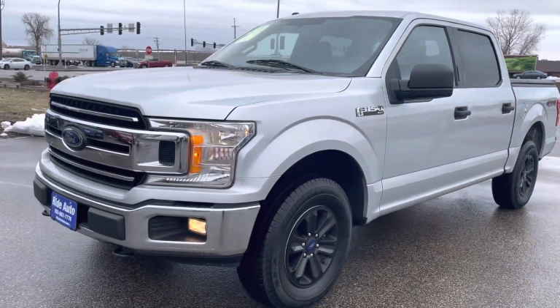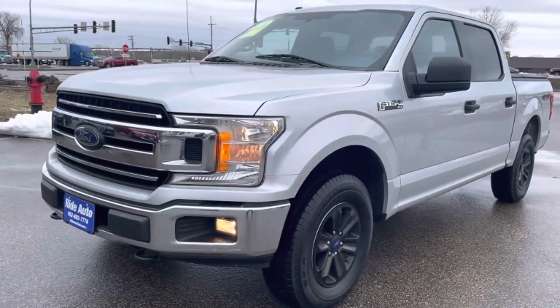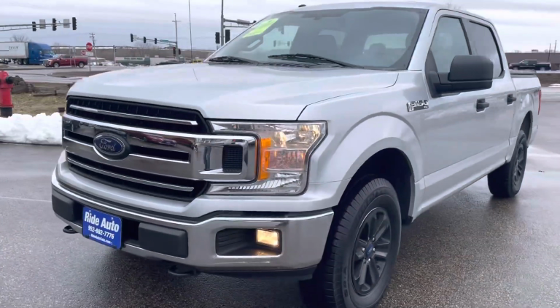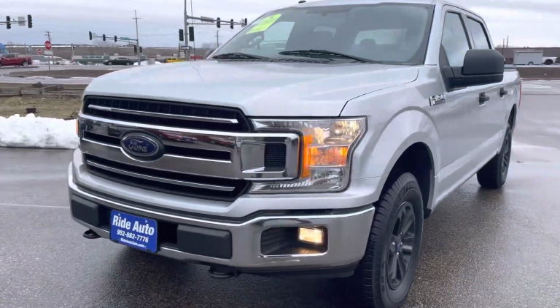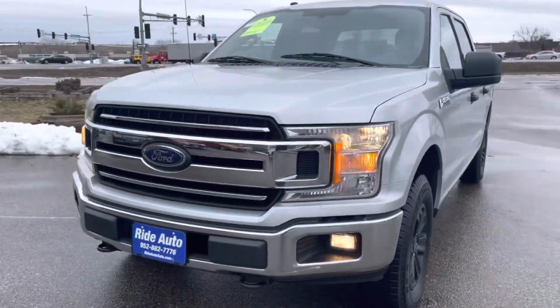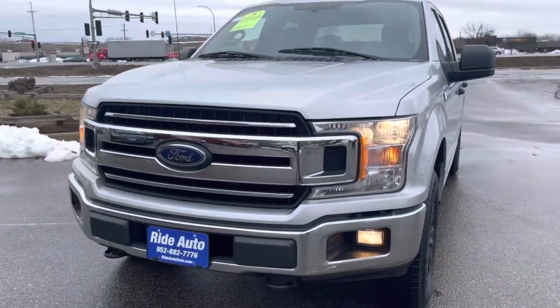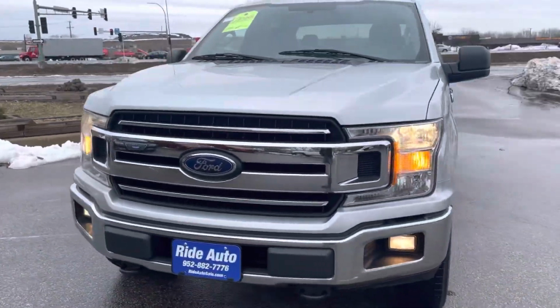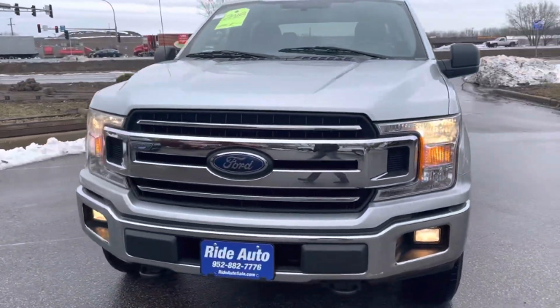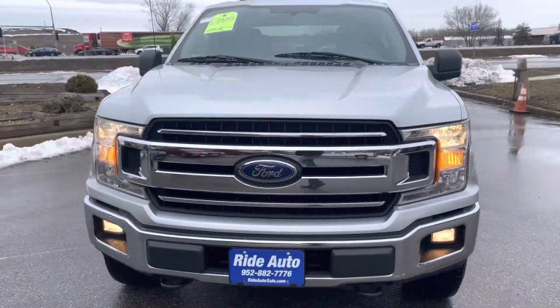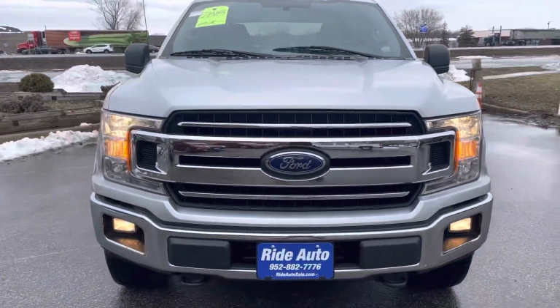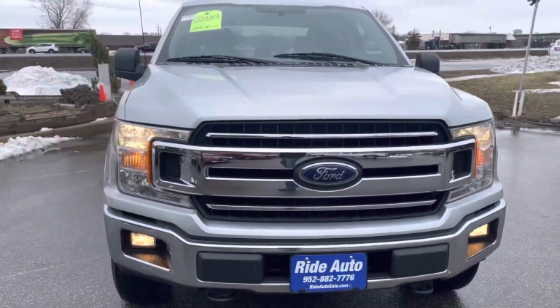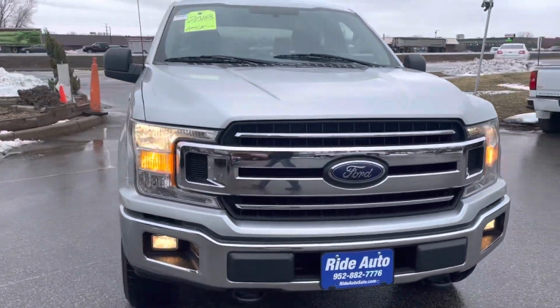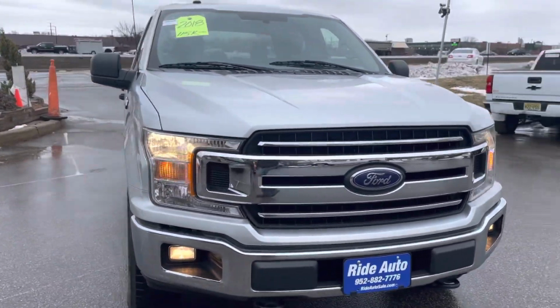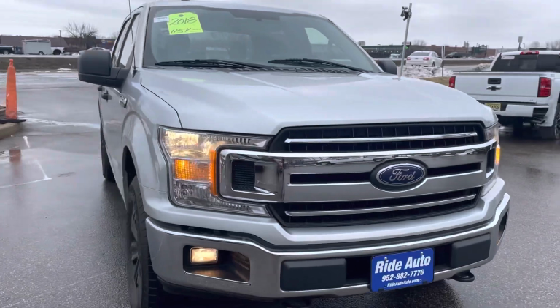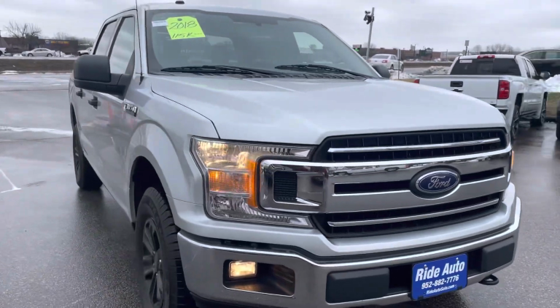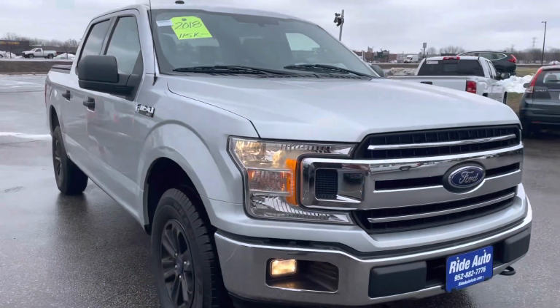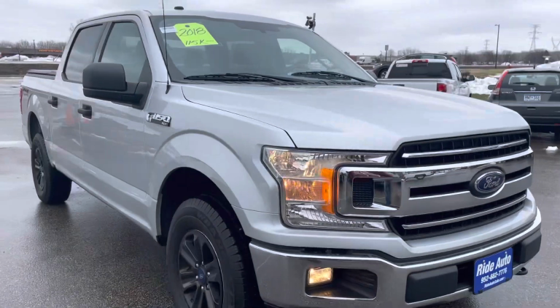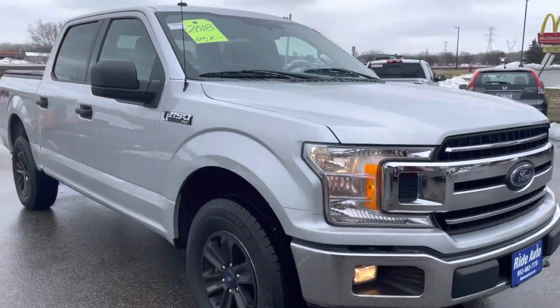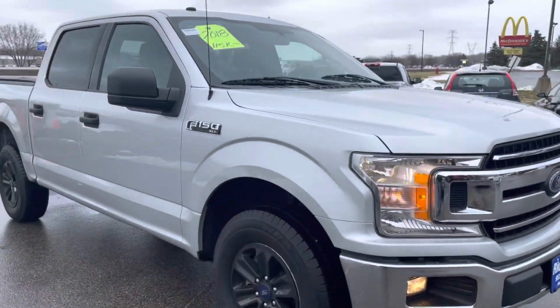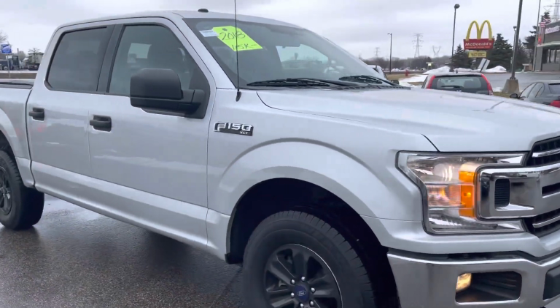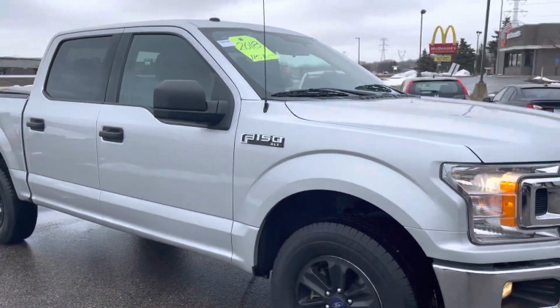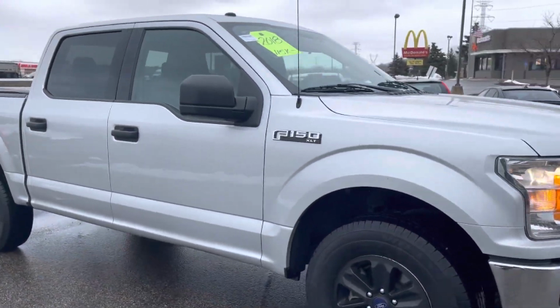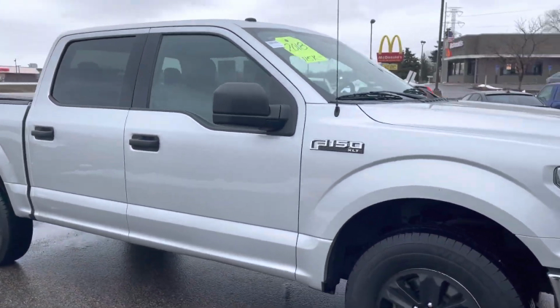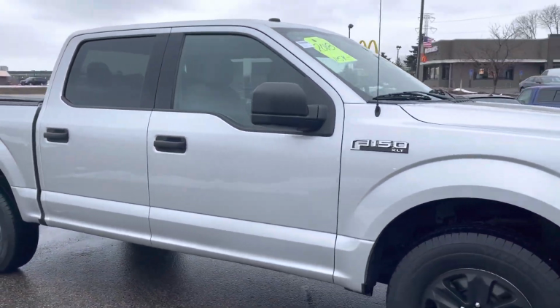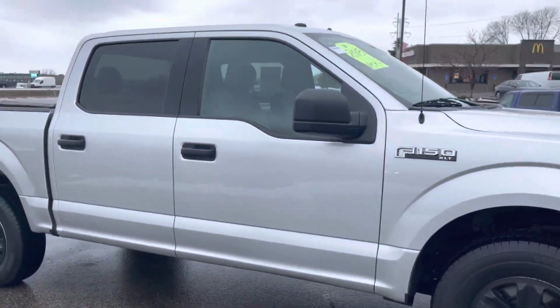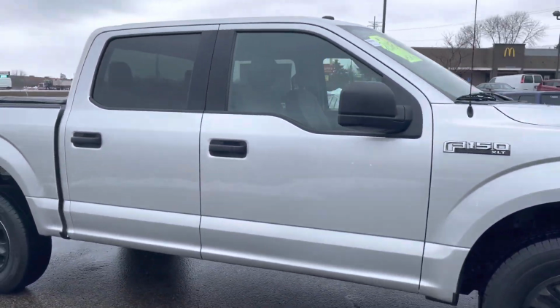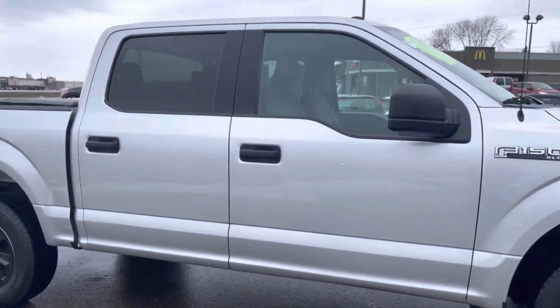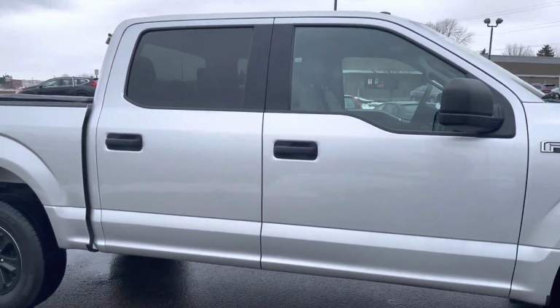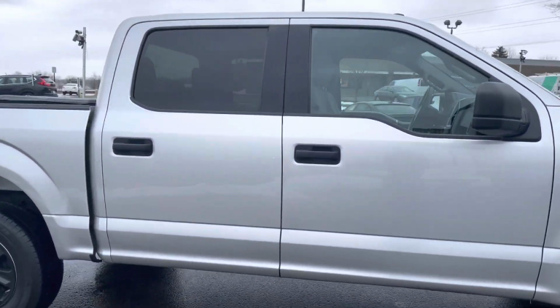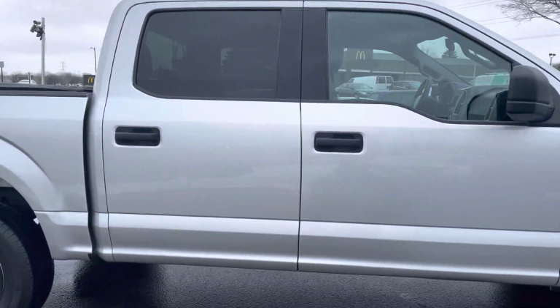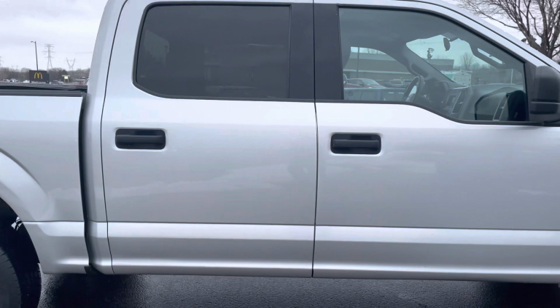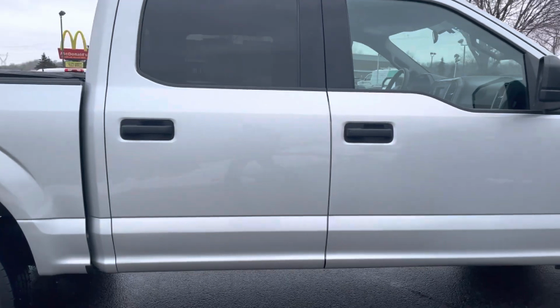Hello, welcome to Ride Auto. Pleased to have you with us where today we have this beautiful 2018 Ford F-150 XLT trim, SuperCrew 4-door, short bed, 4-wheel drive.